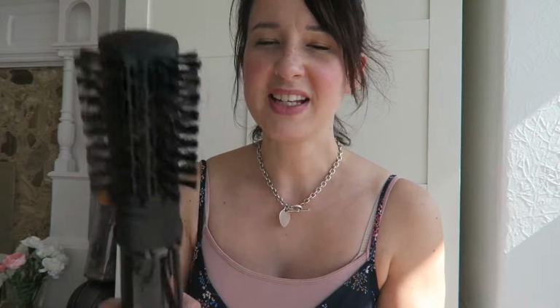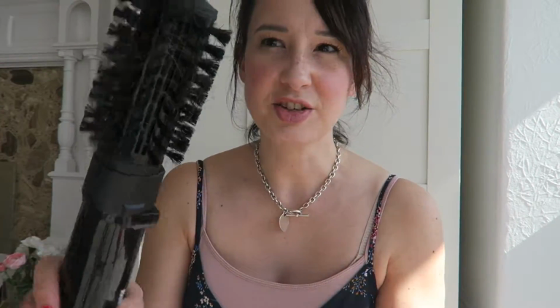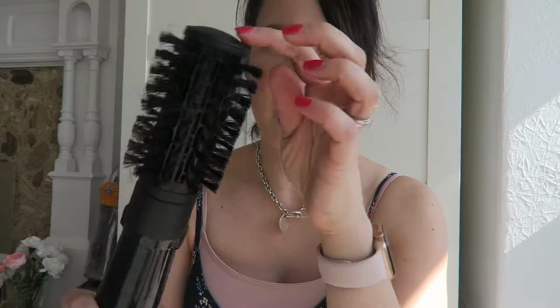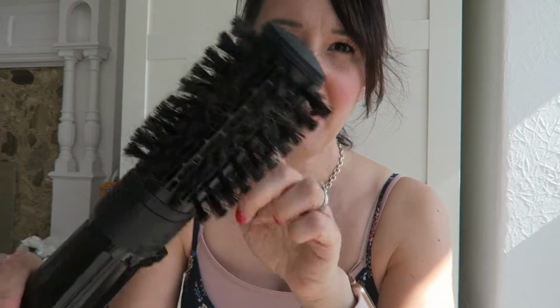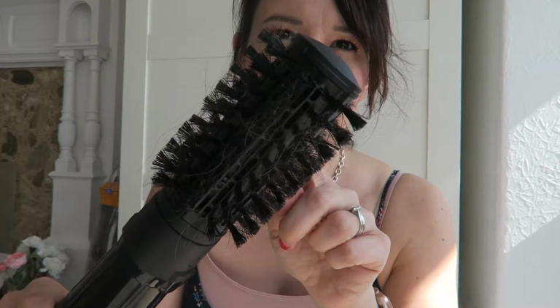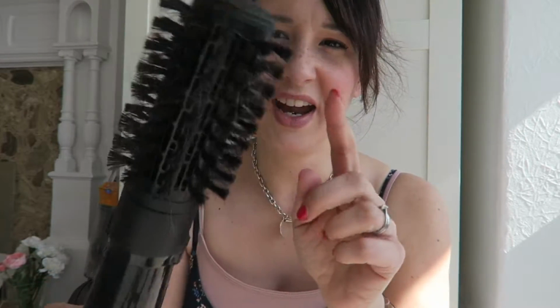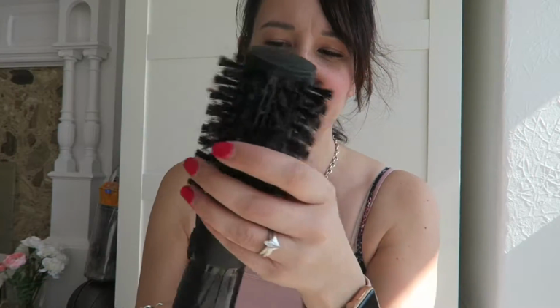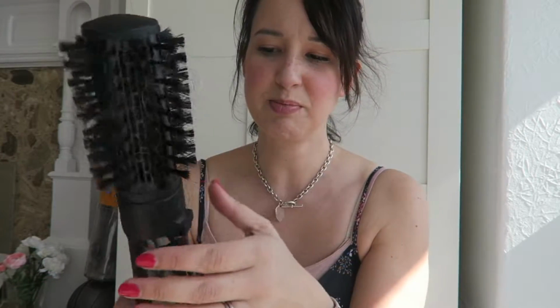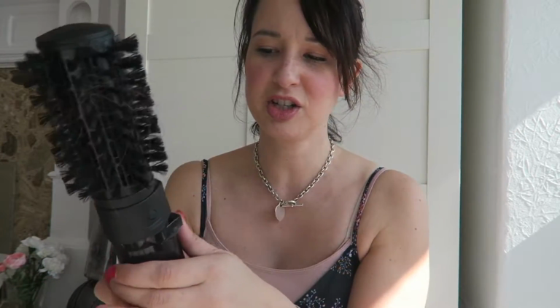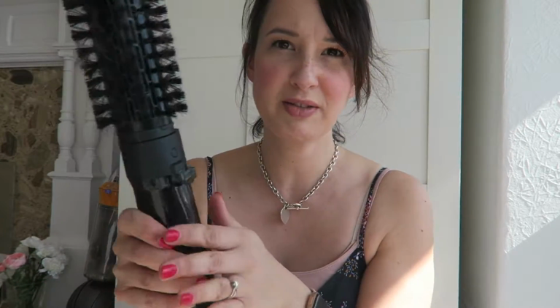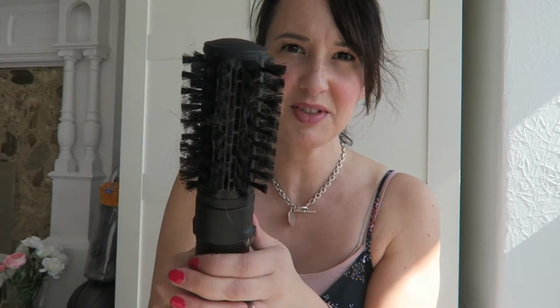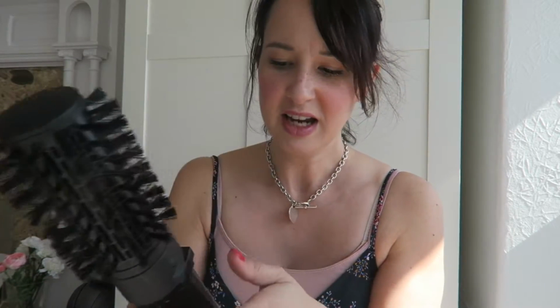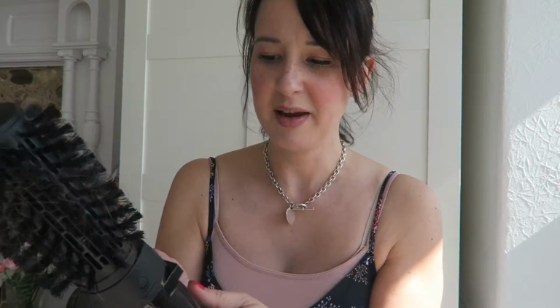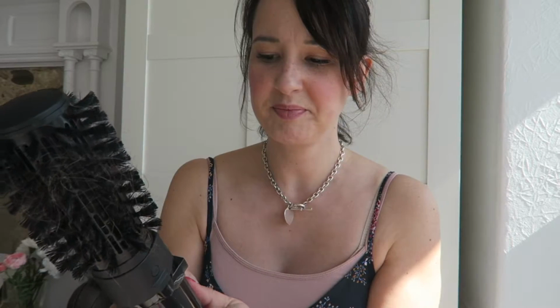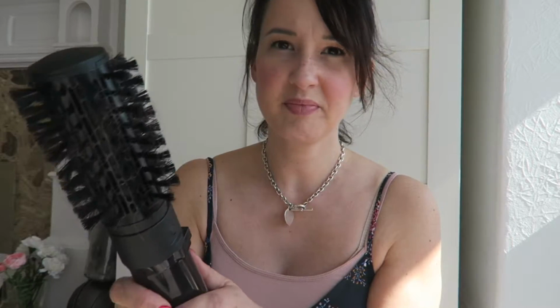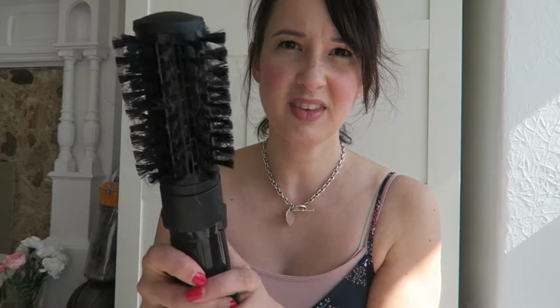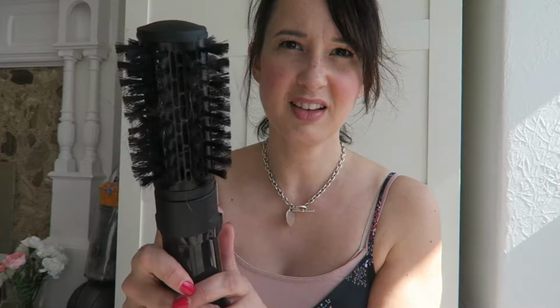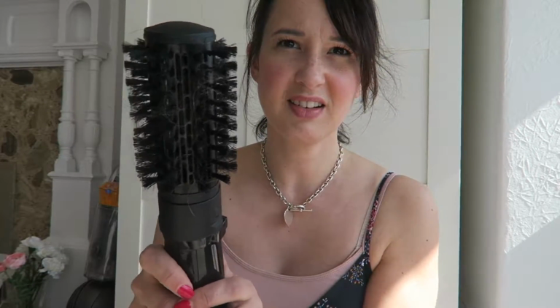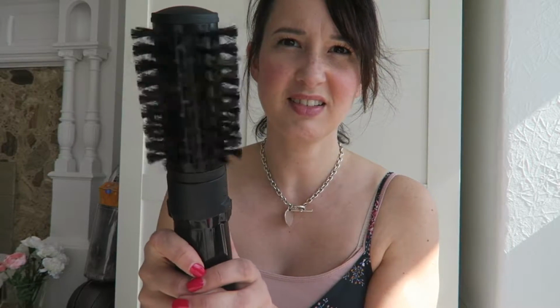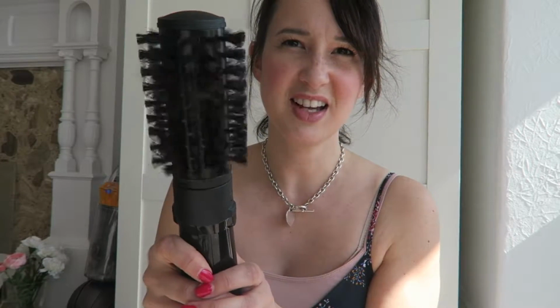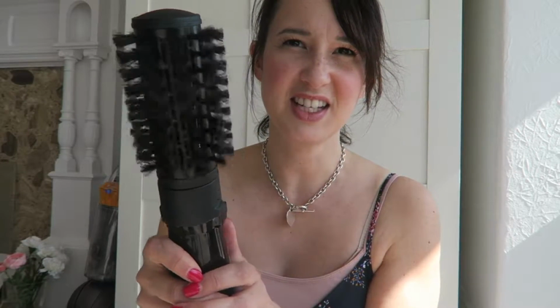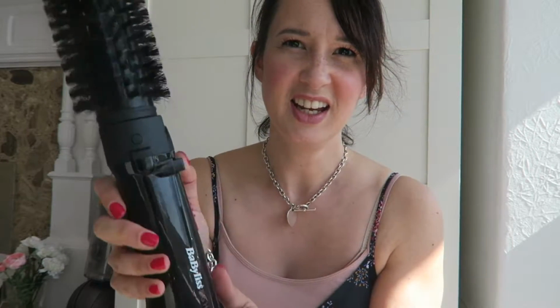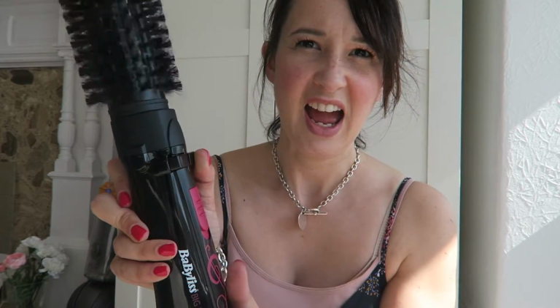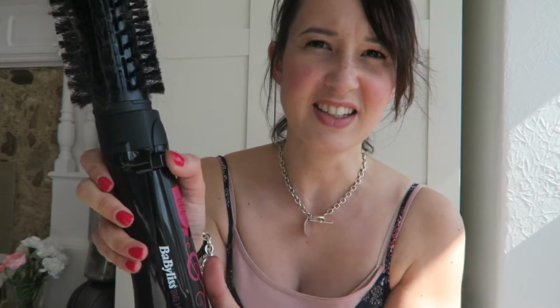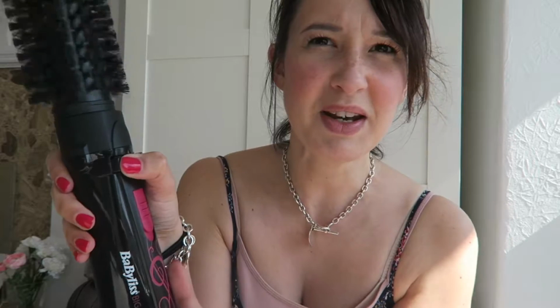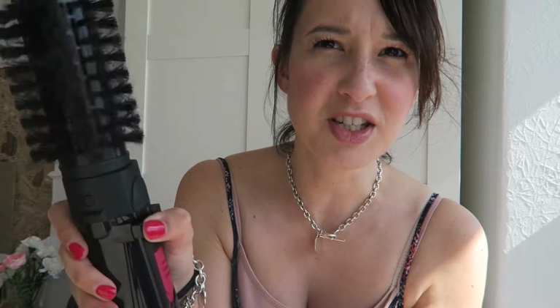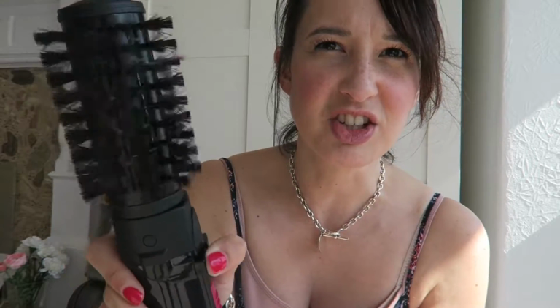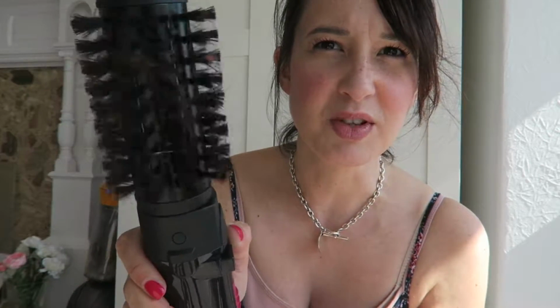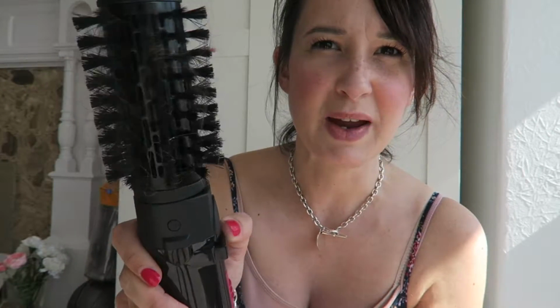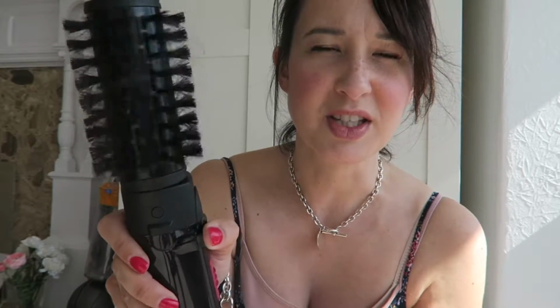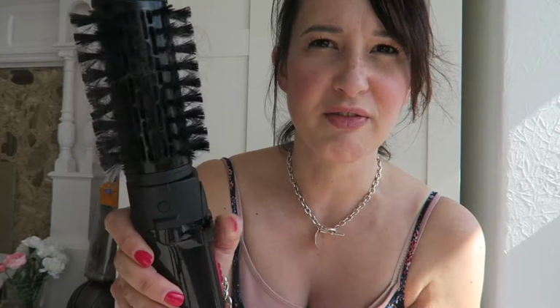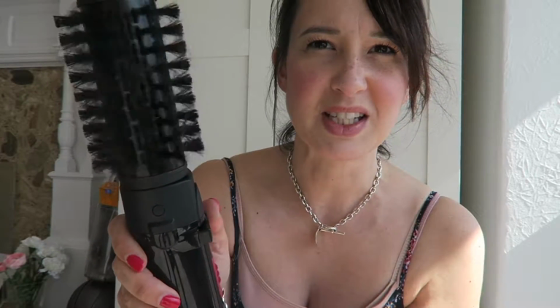It's like a hairdryer — out of here blows hot air and this brush moves around. And depending on what direction you want it to spin, you press either of these buttons.